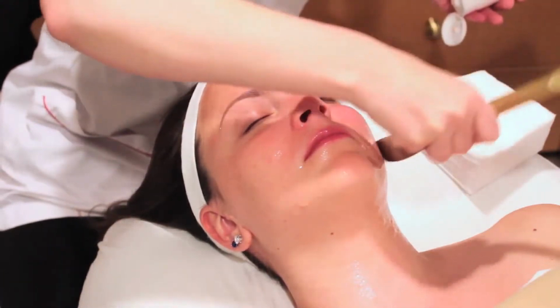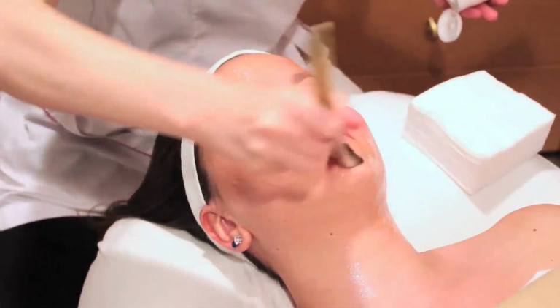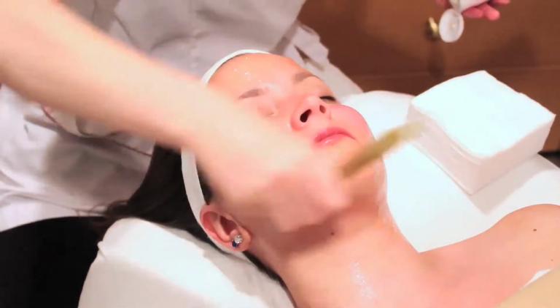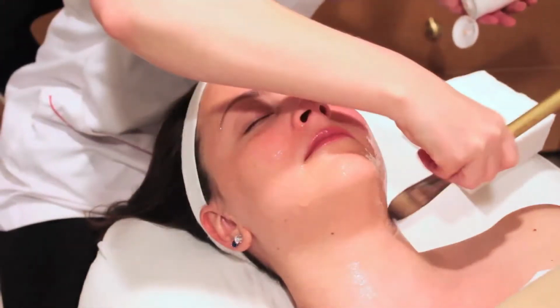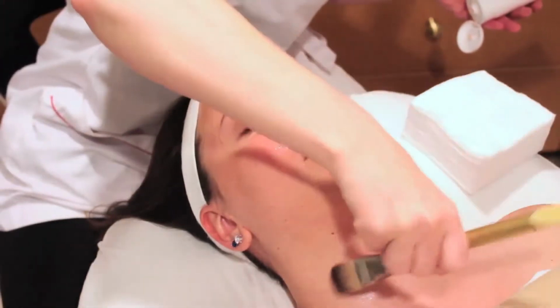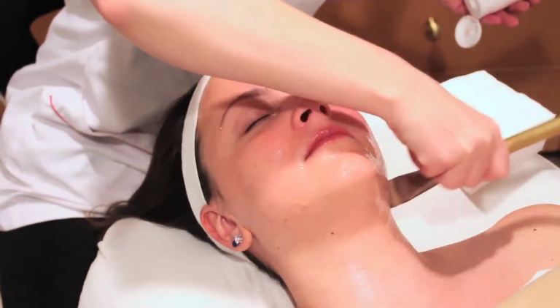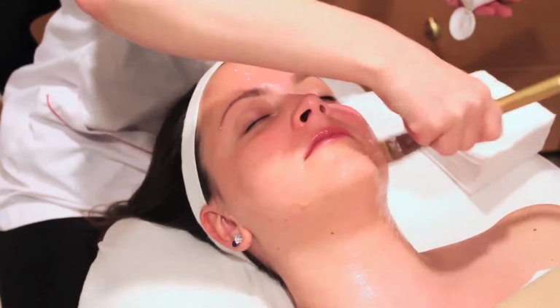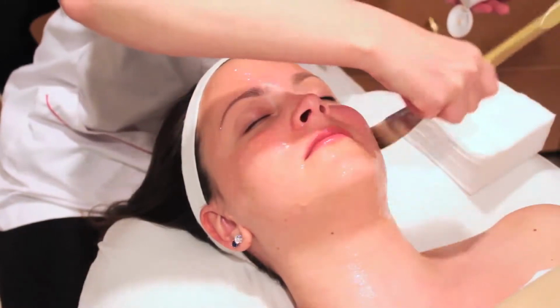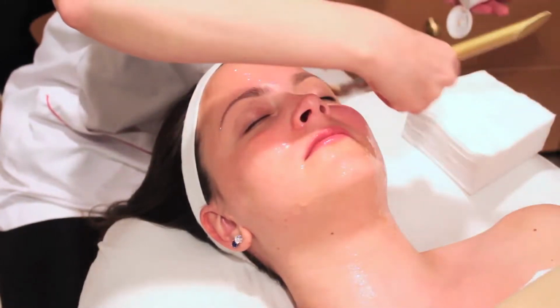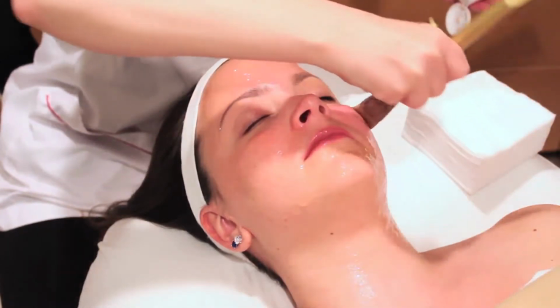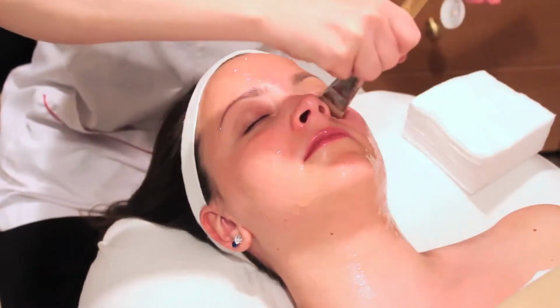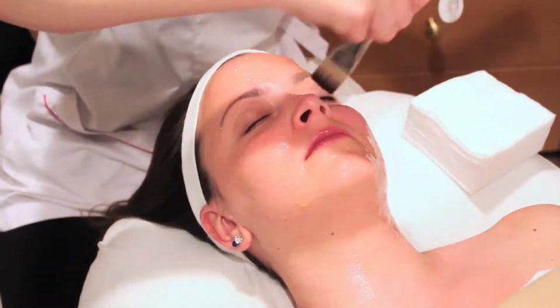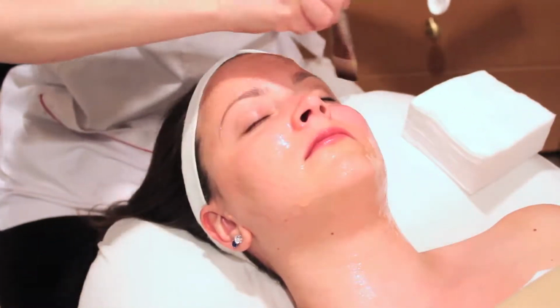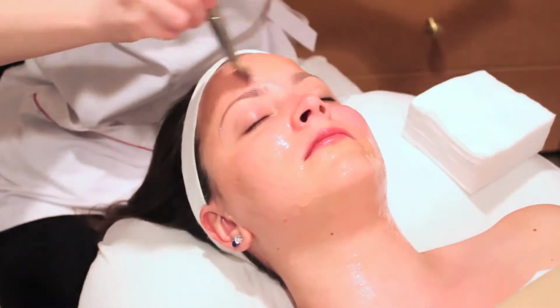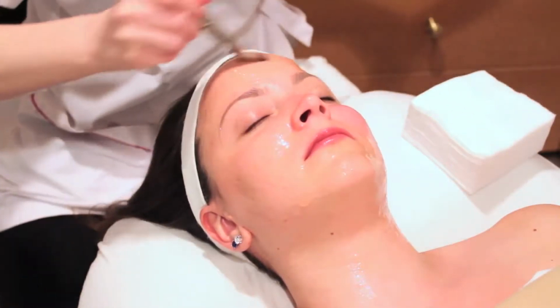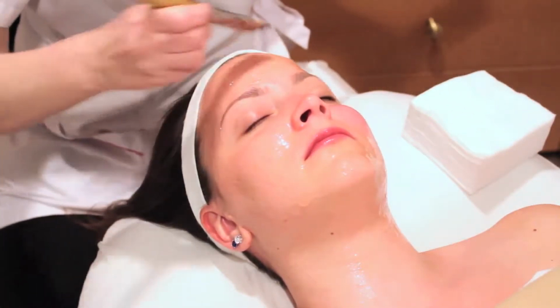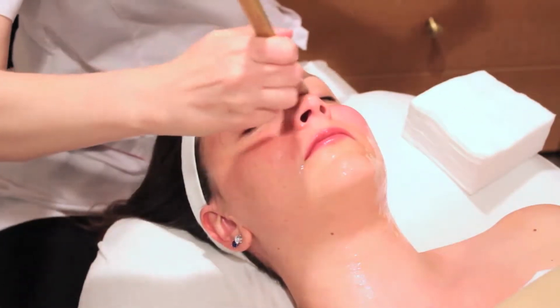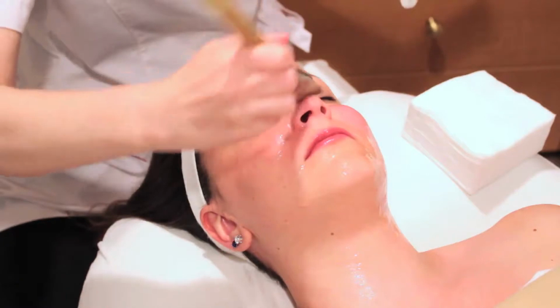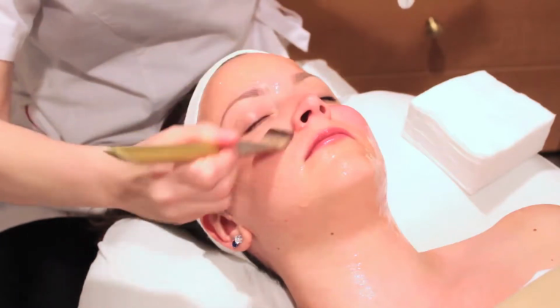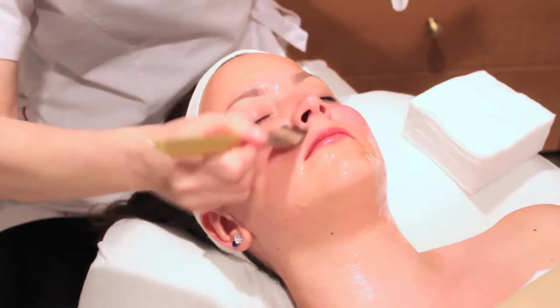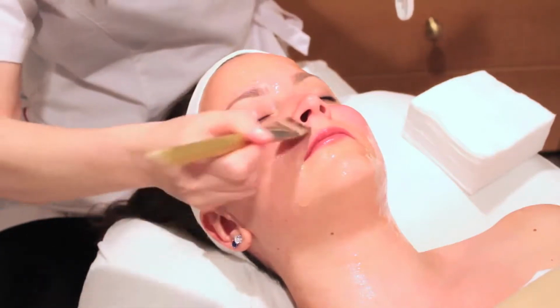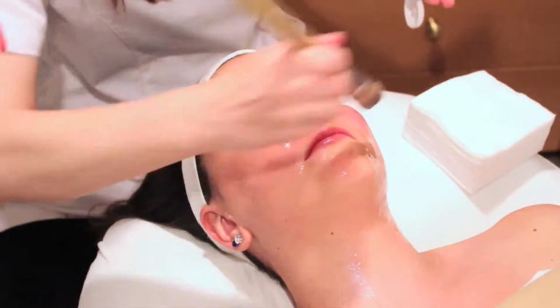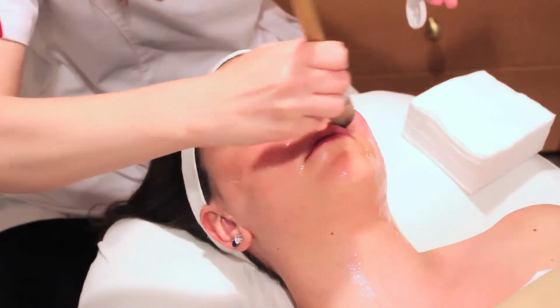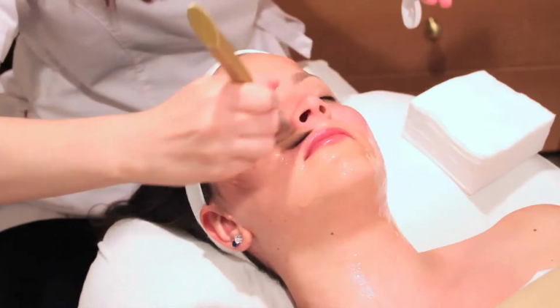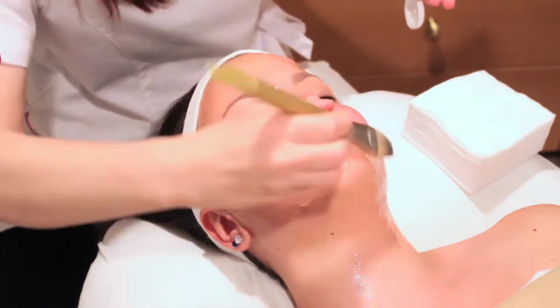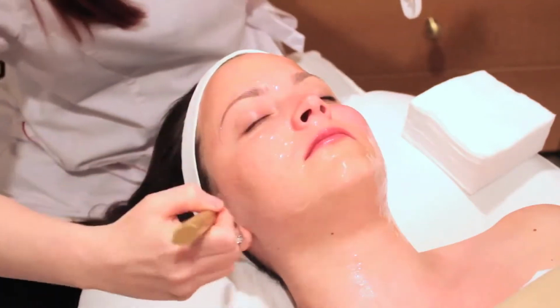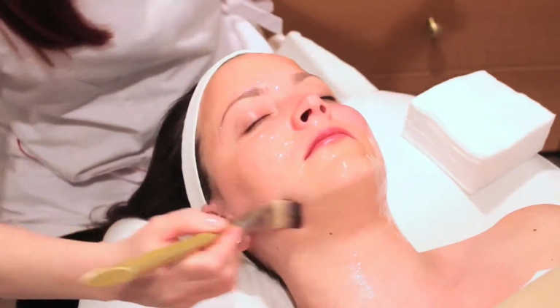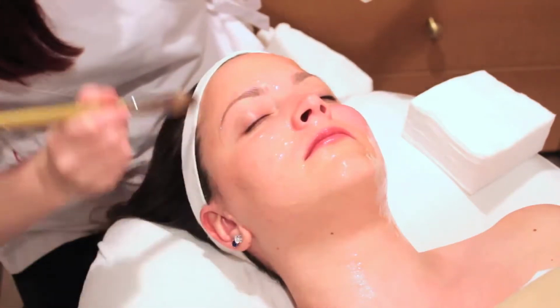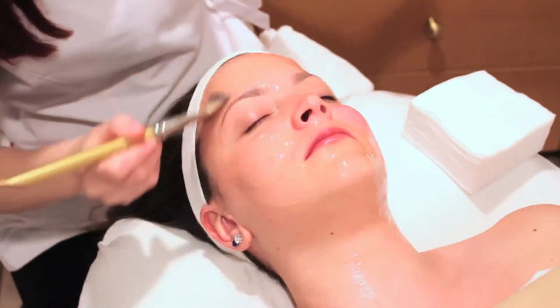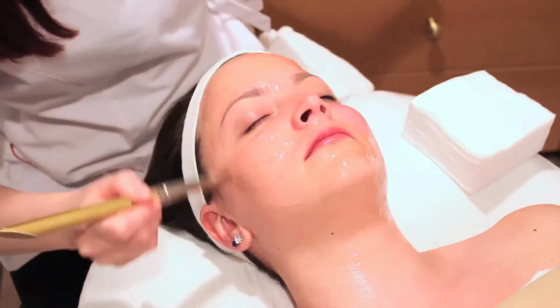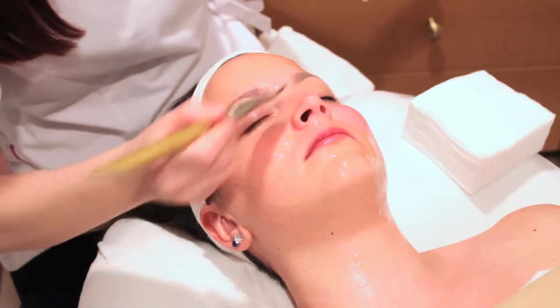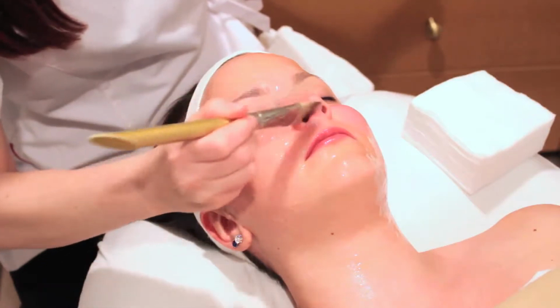This is step one — it's the exfoliating gel, peel in. It lasts for five to nine minutes, depending upon the sensitivity of your skin. This separates the dead skin from living cells with fruit acids.